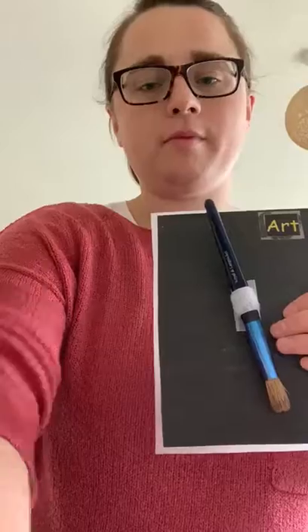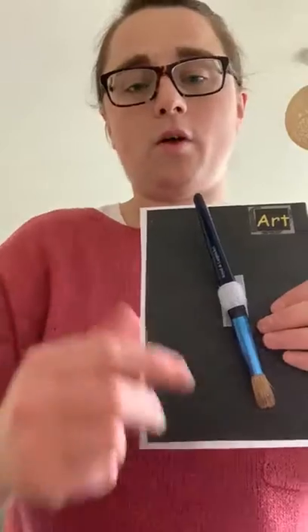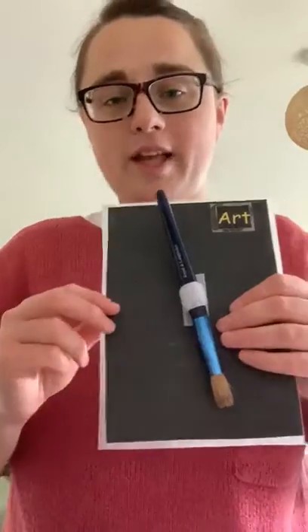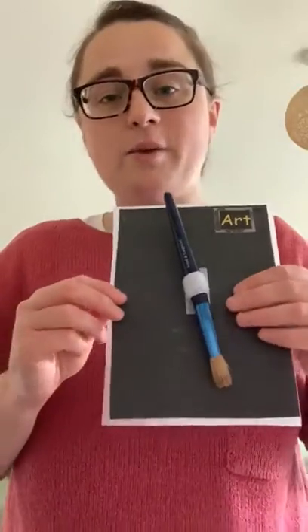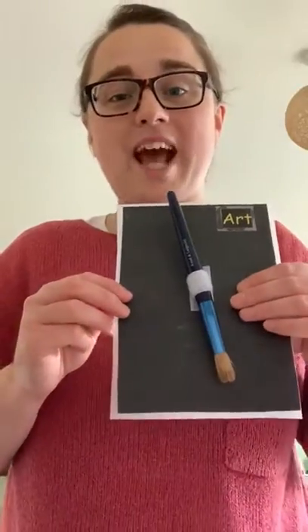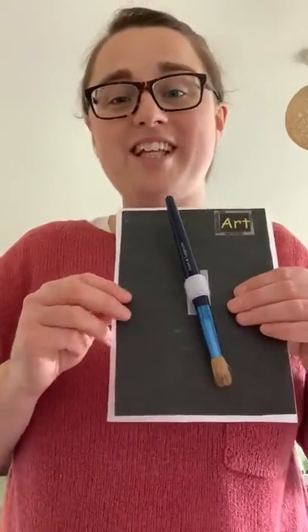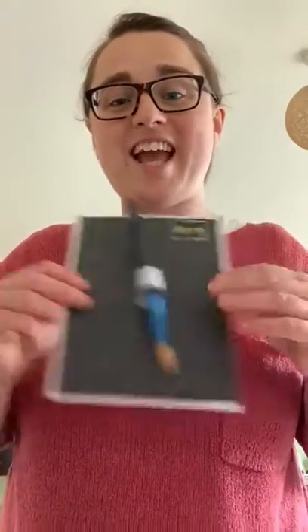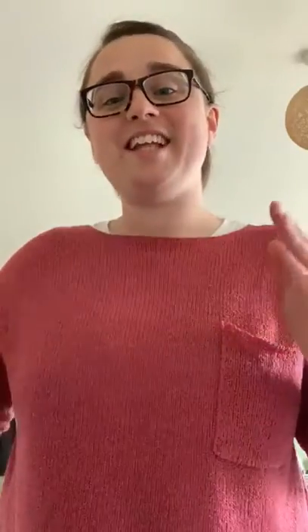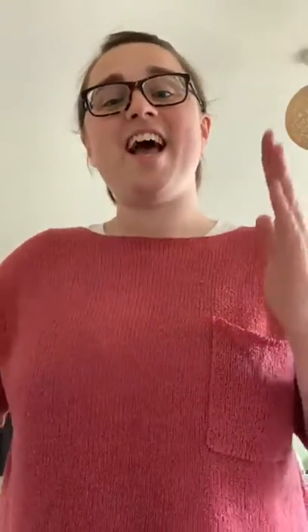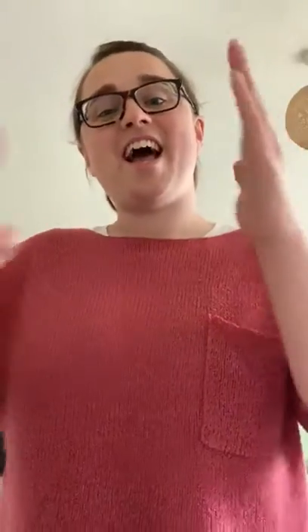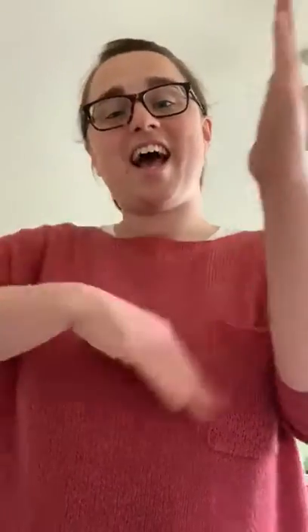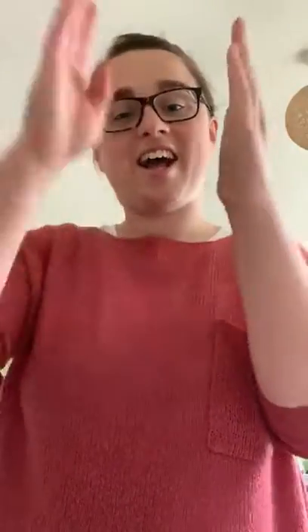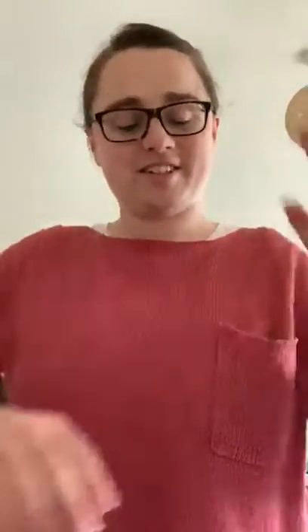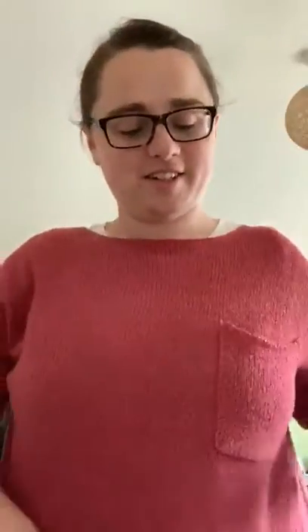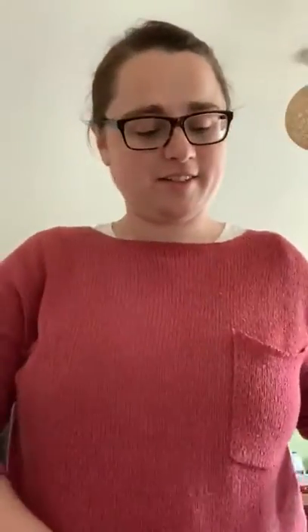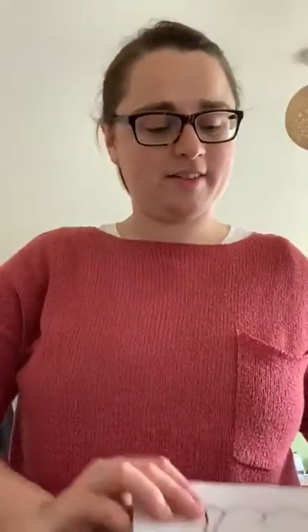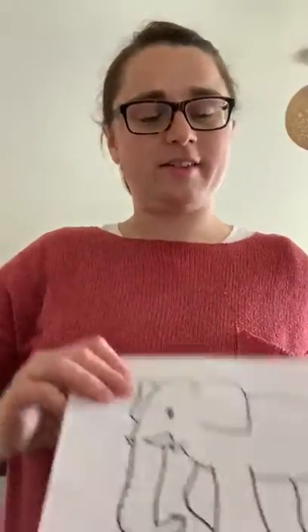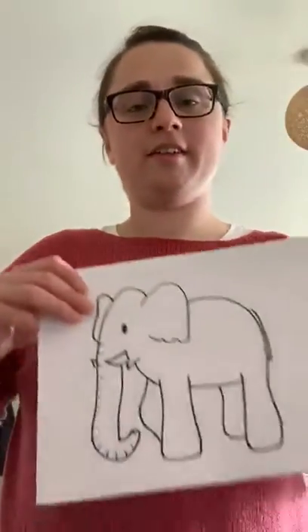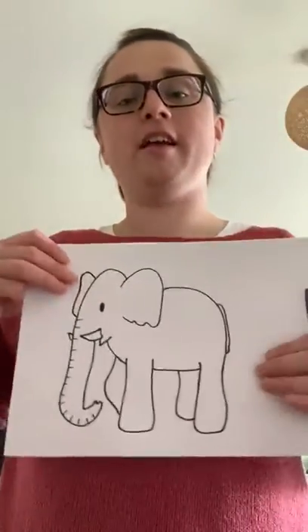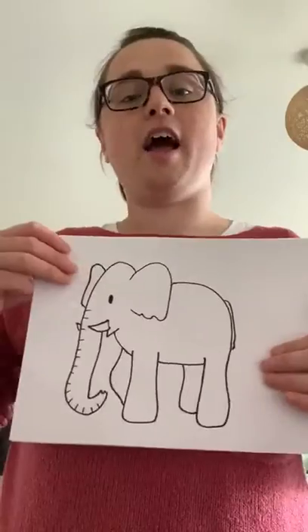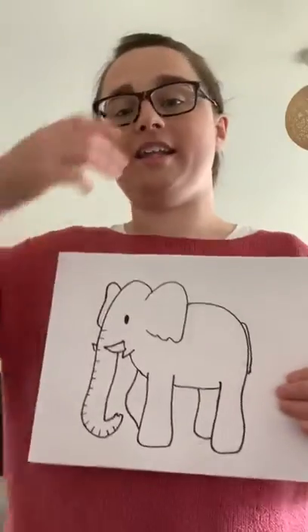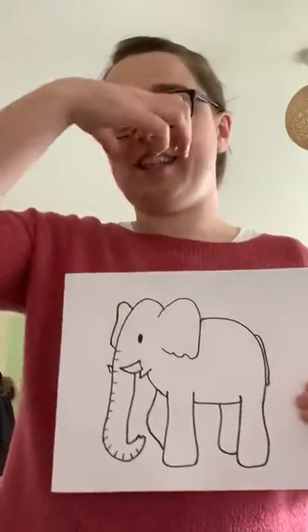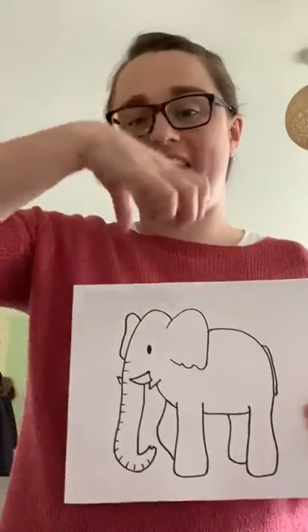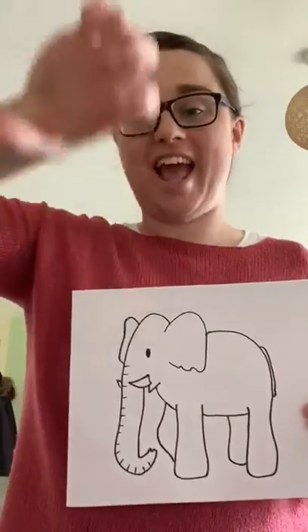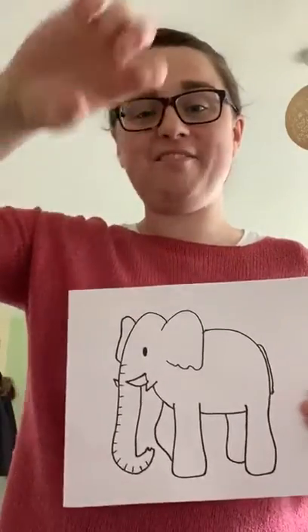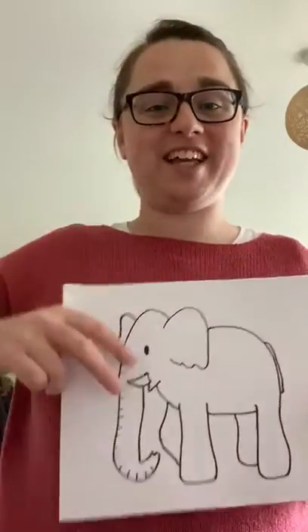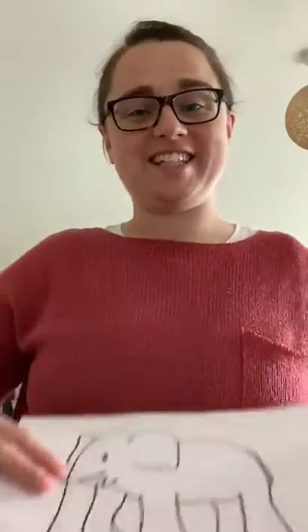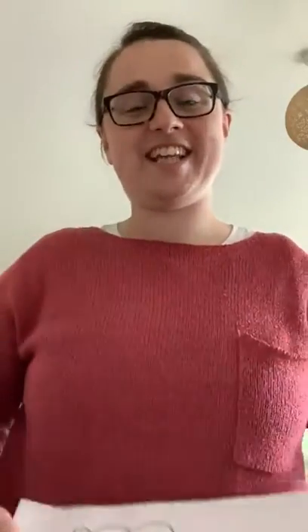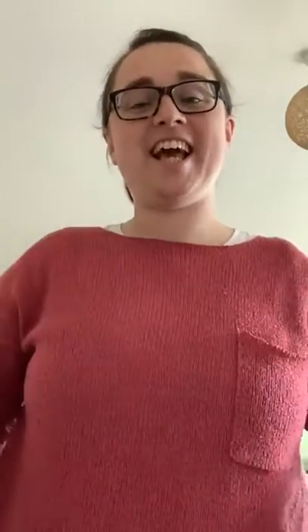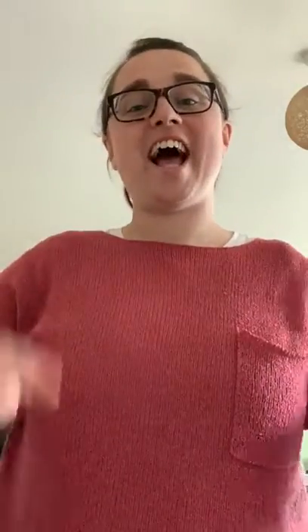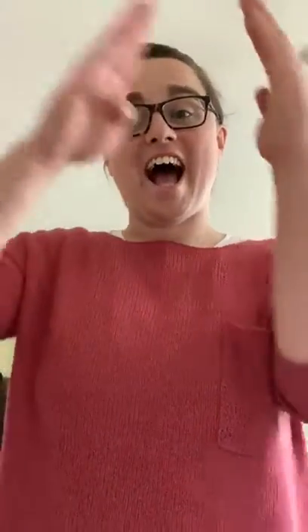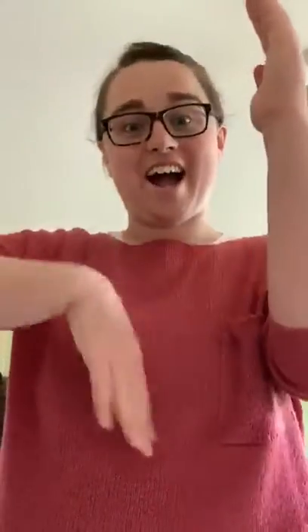Okay, so it's art again. Art. And it's elephant. Art.